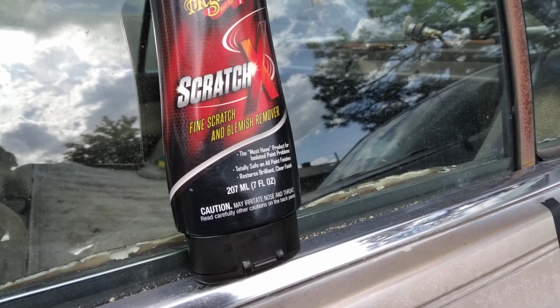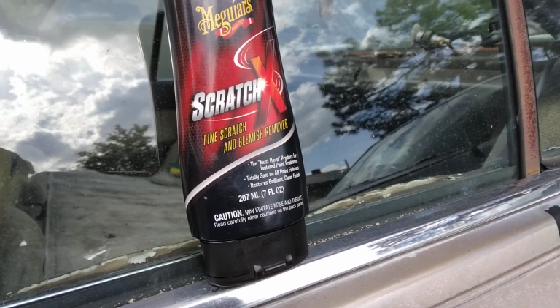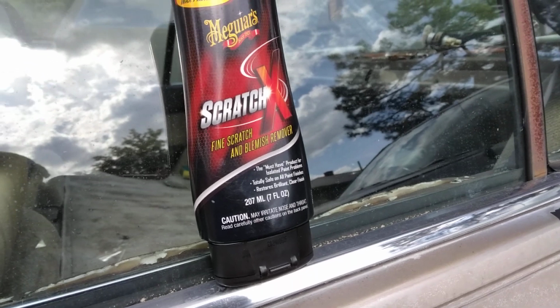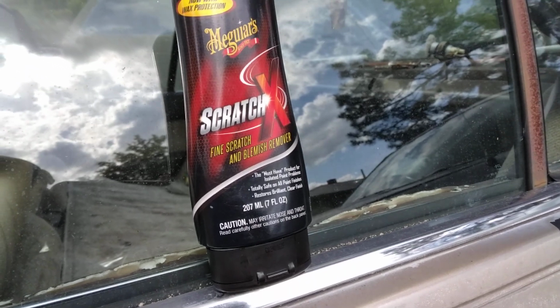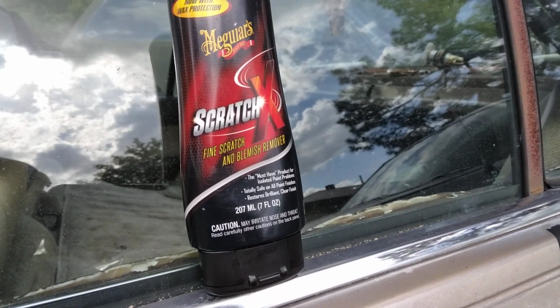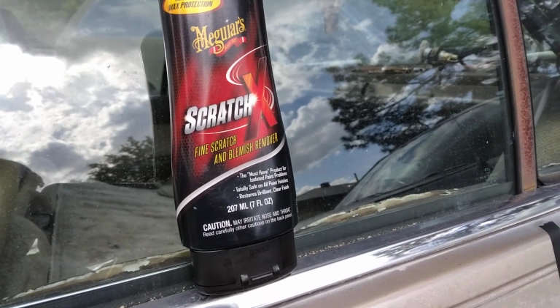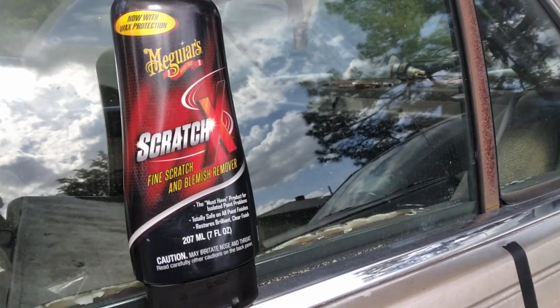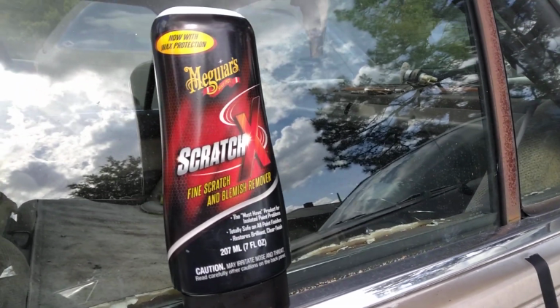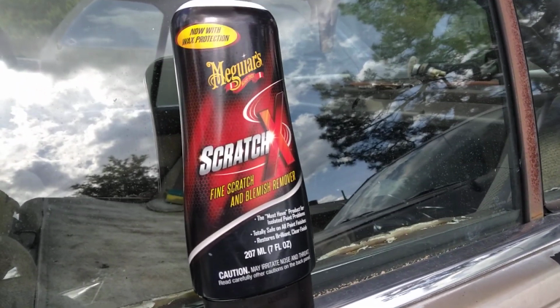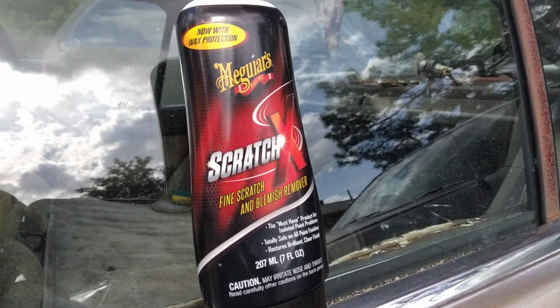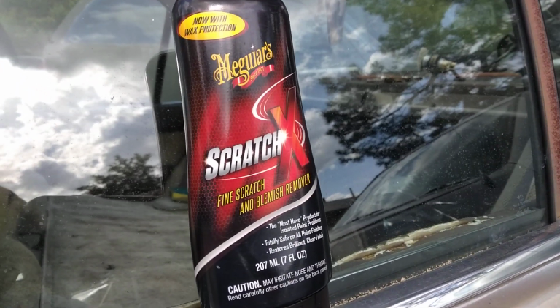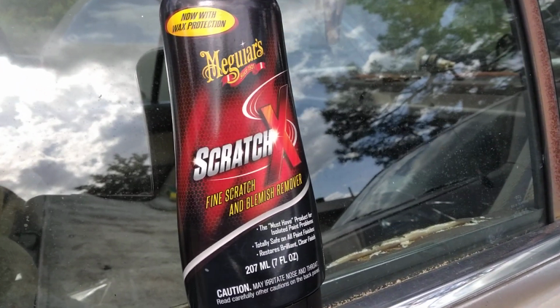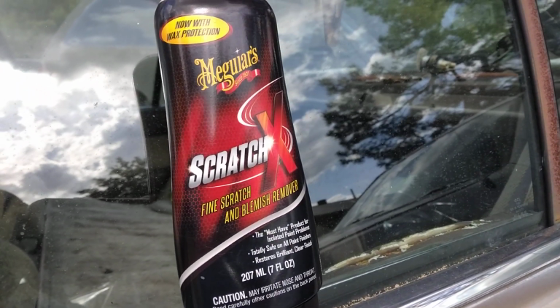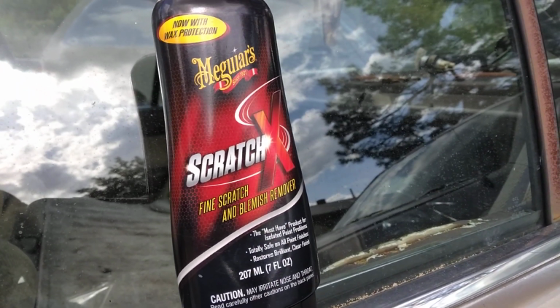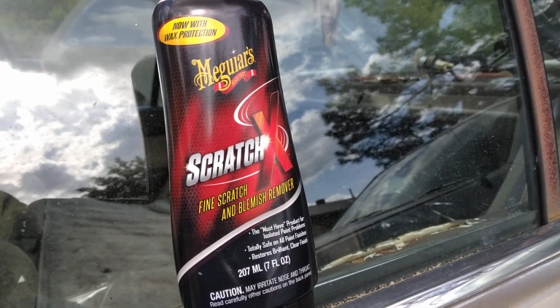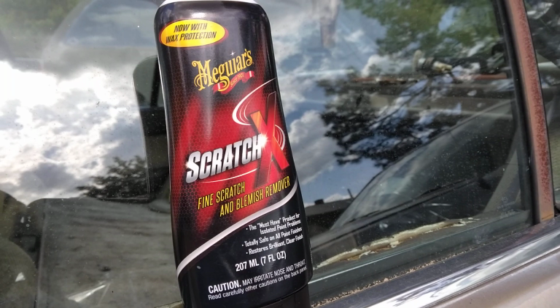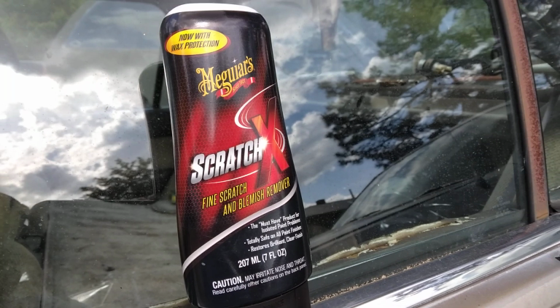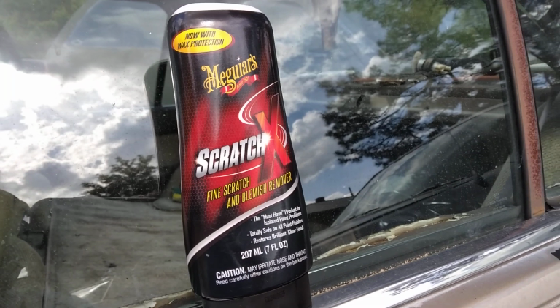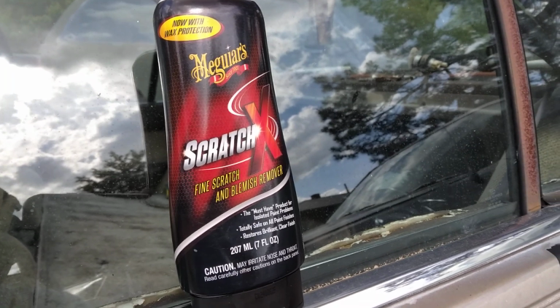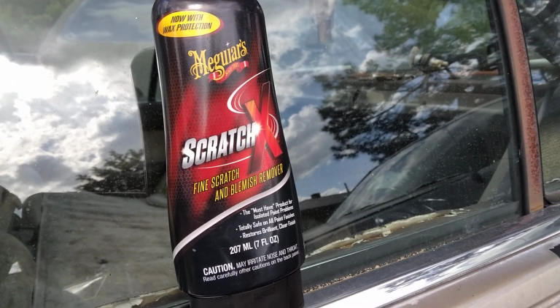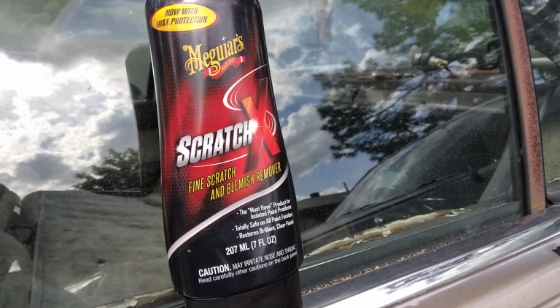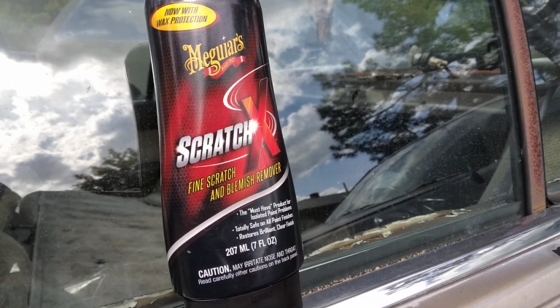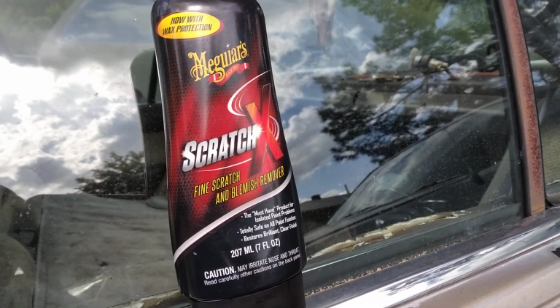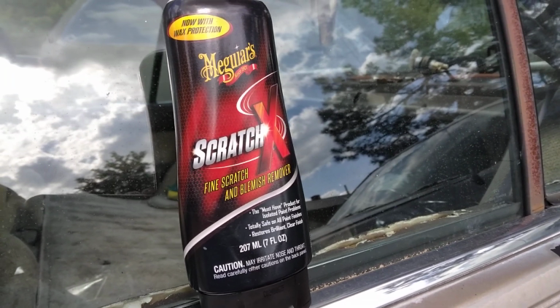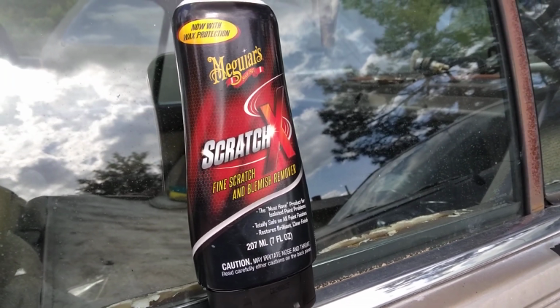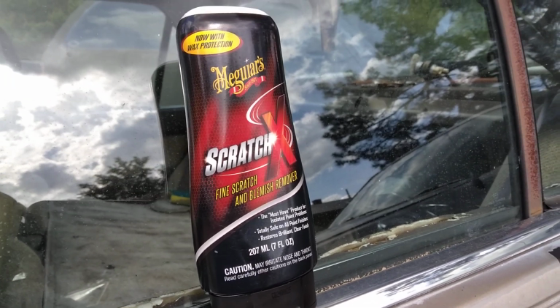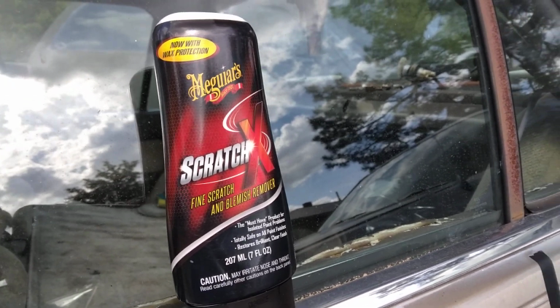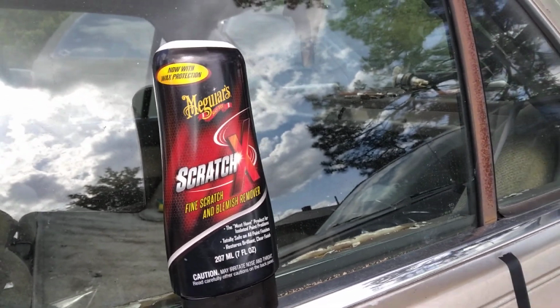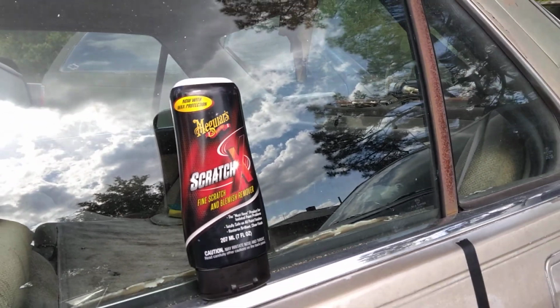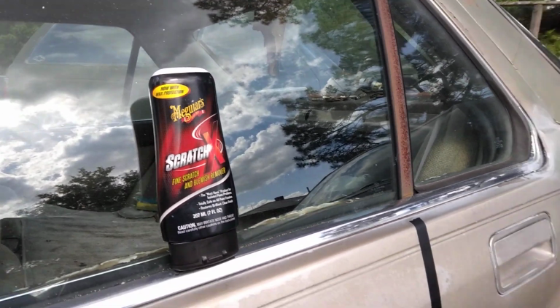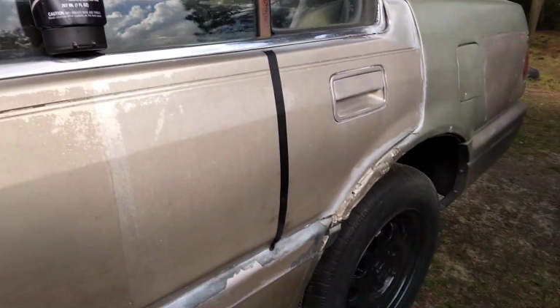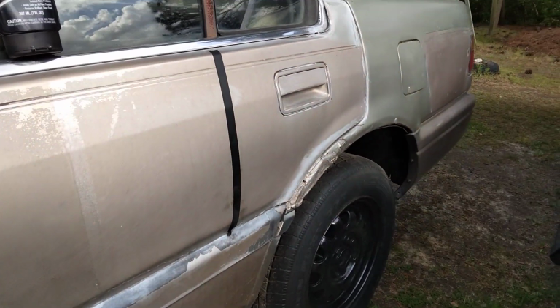Welcome back to the channel y'all. In this video we're going to see how good the Meguiar's Scratch X Fine Scratch and Blemish Remover does on this Gold Honda paint.